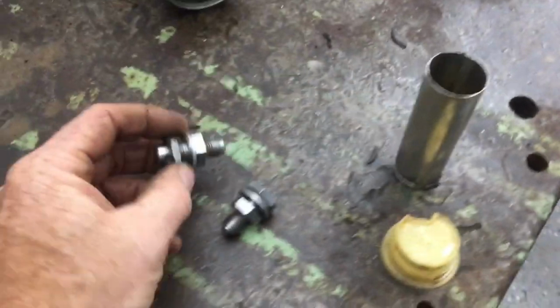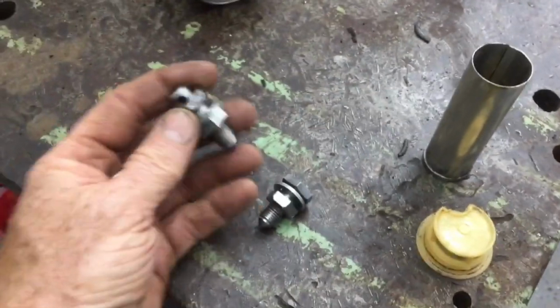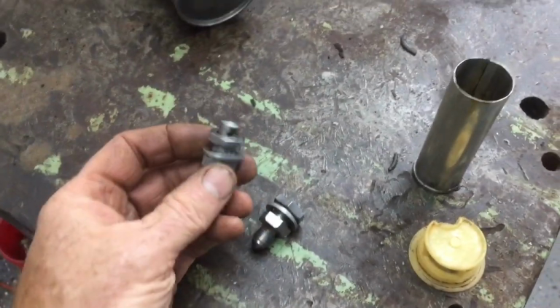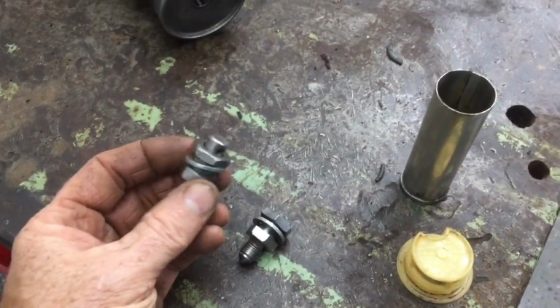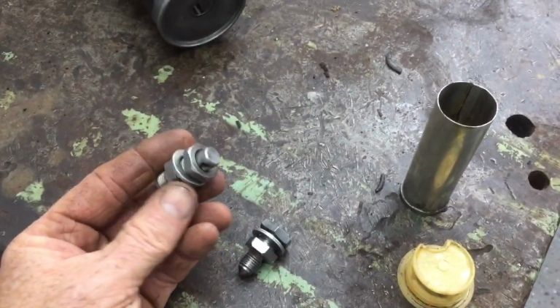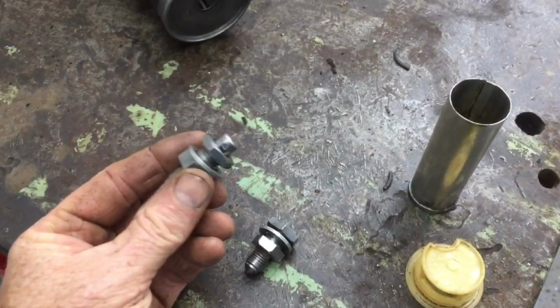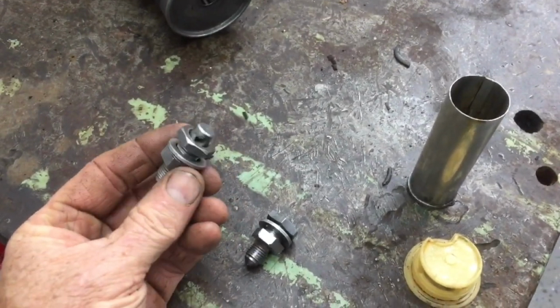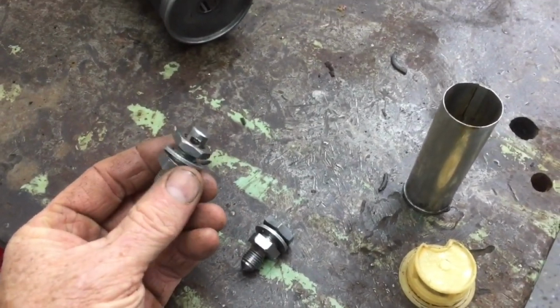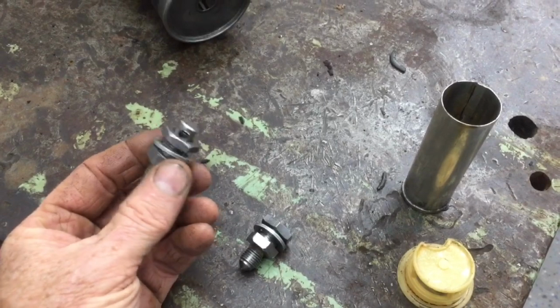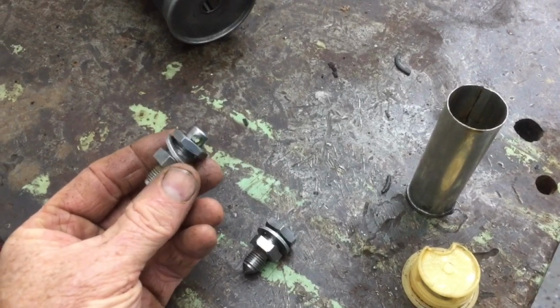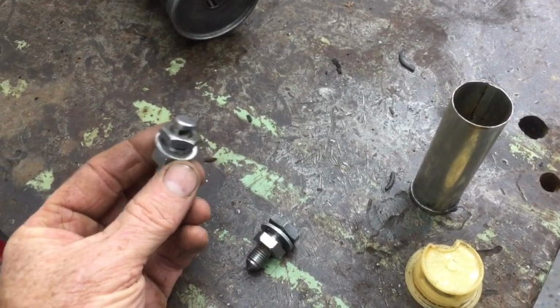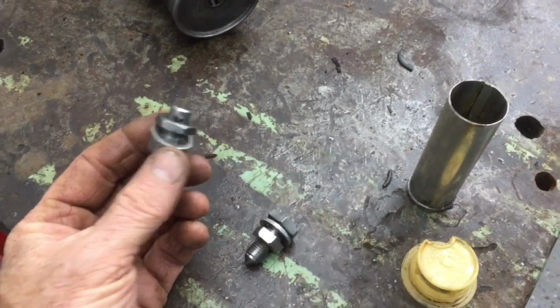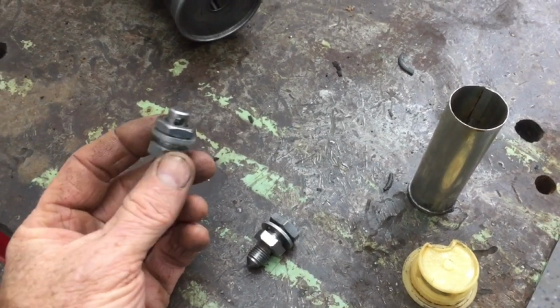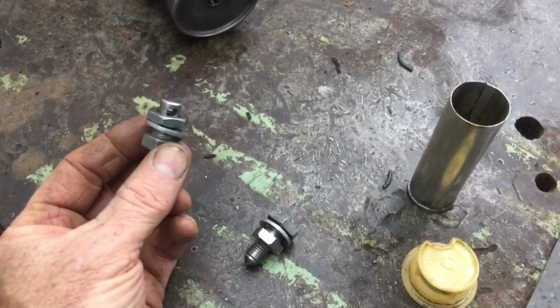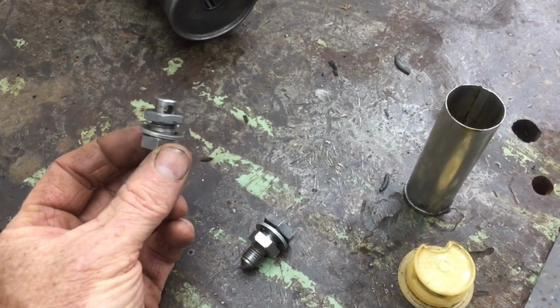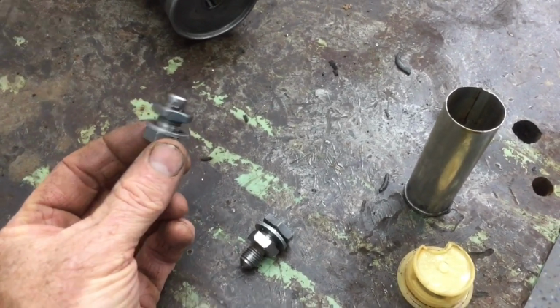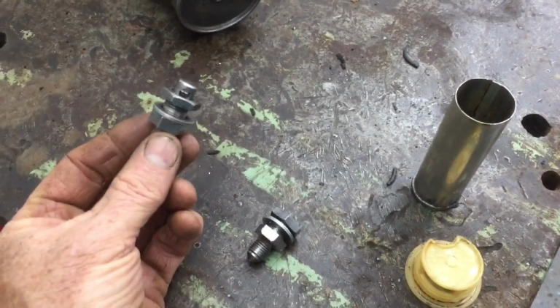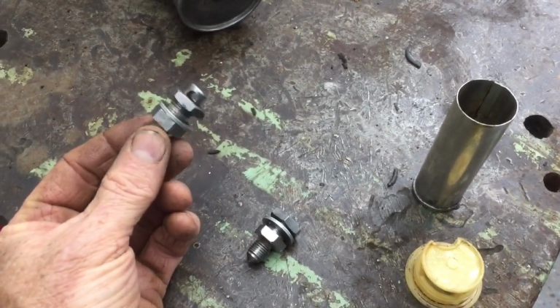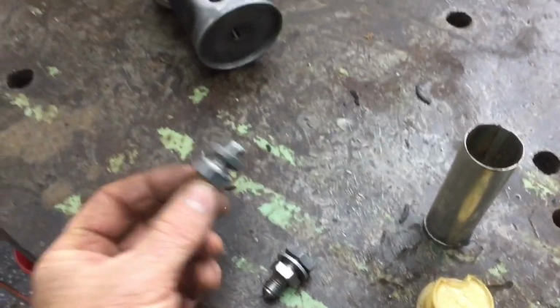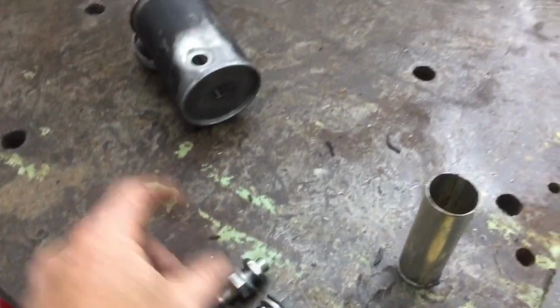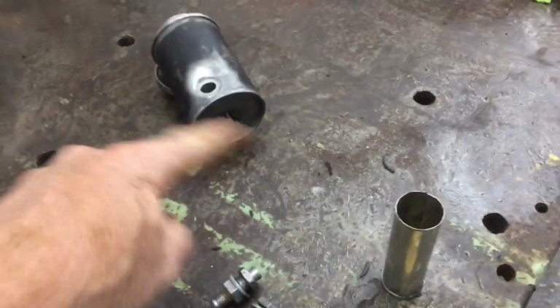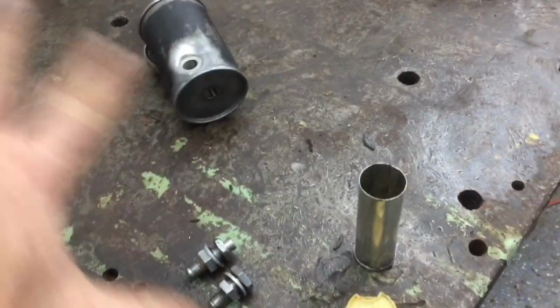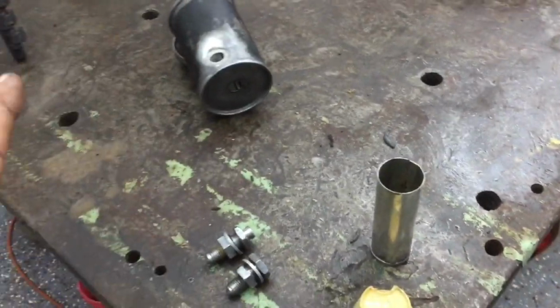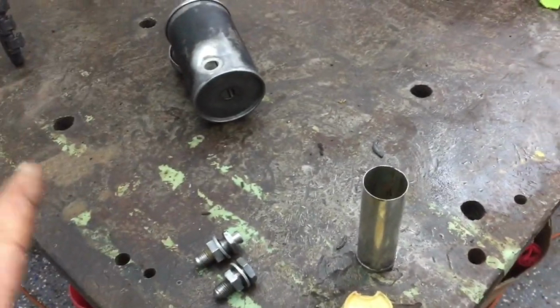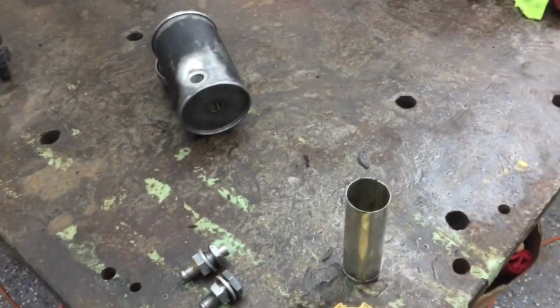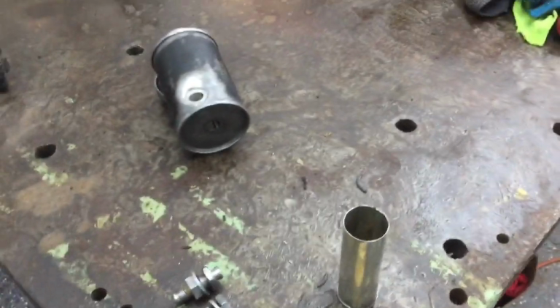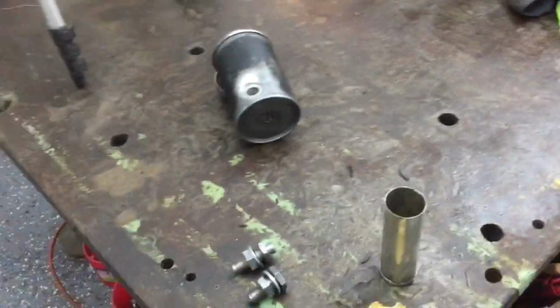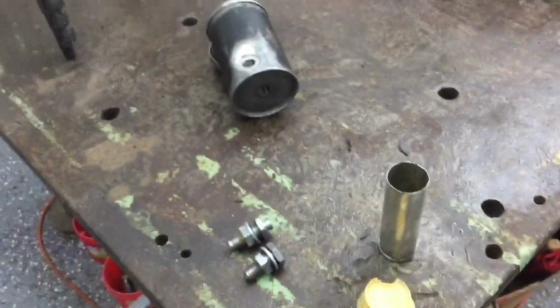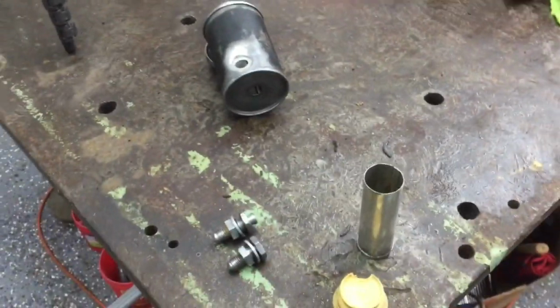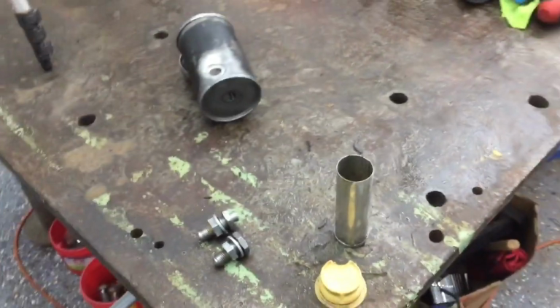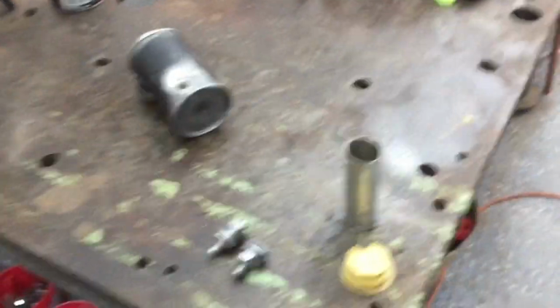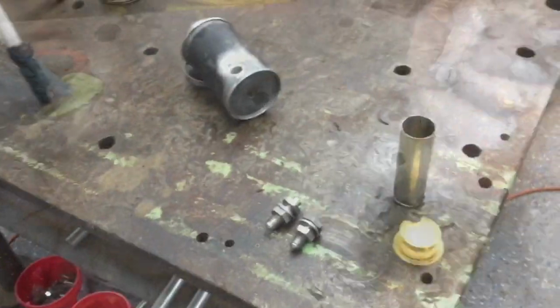These crush washers are rated for 29 foot pounds of torque. We're just going to slowly start to crush them and see where it's at. Then we're going to double check that we don't have any leaks so we can get the brakes back into action on the Land Rover.